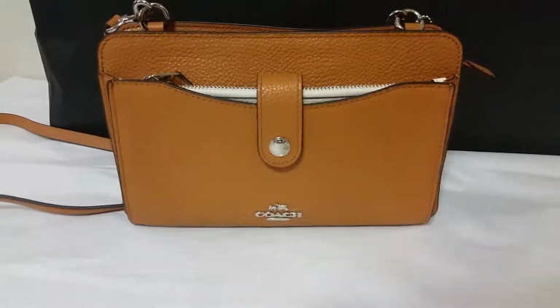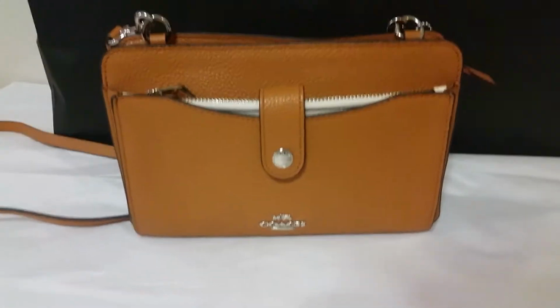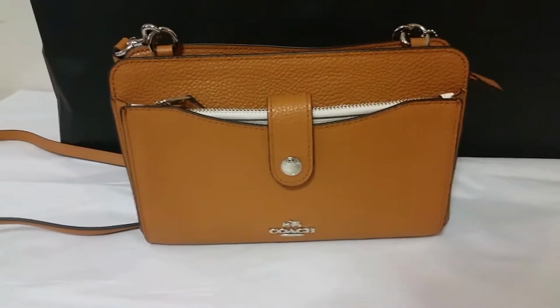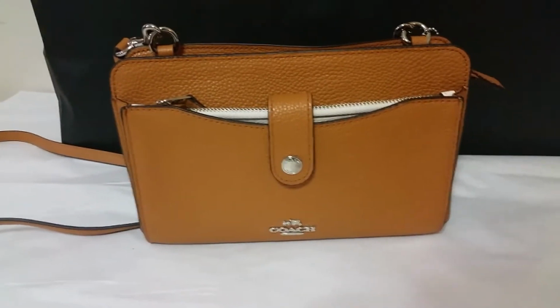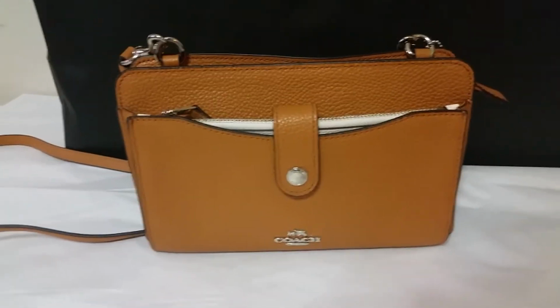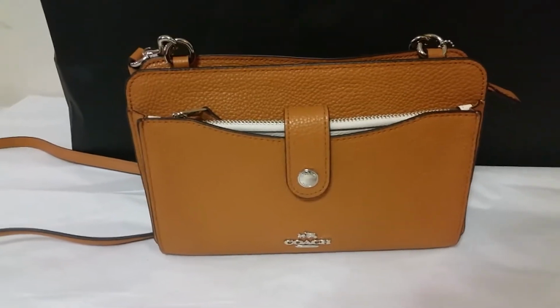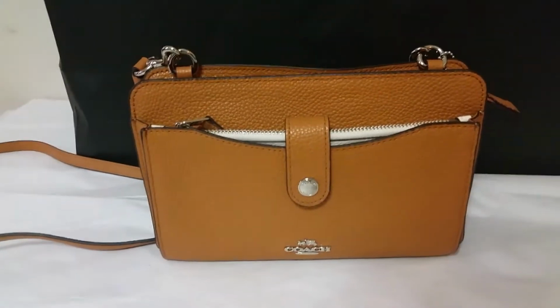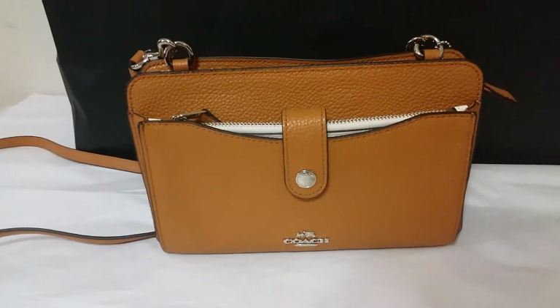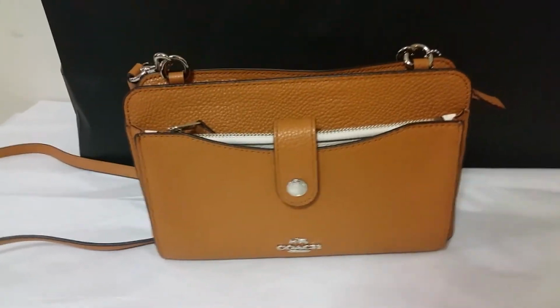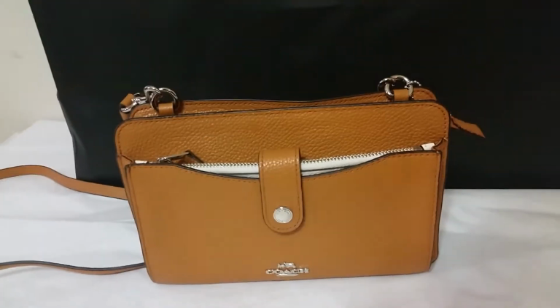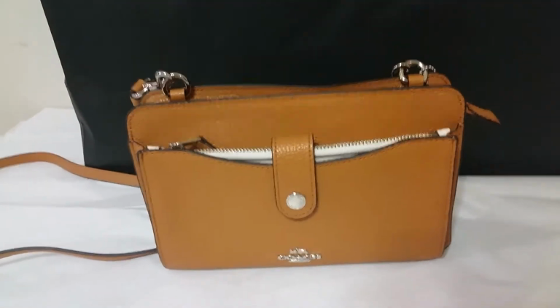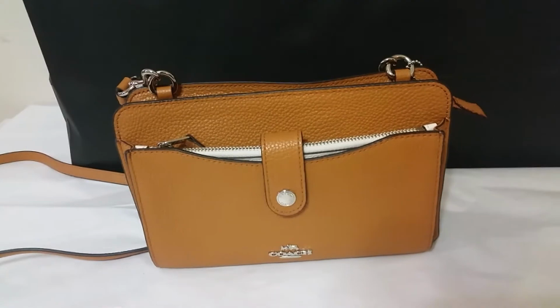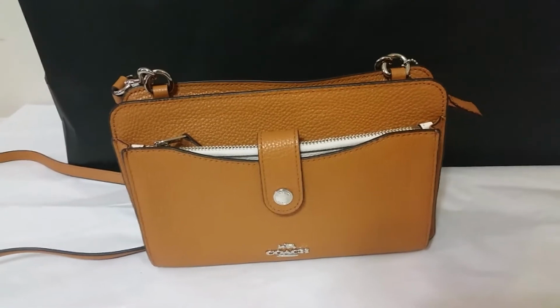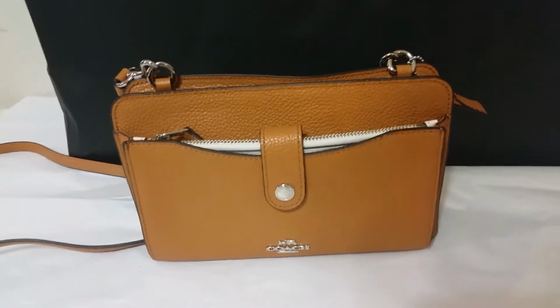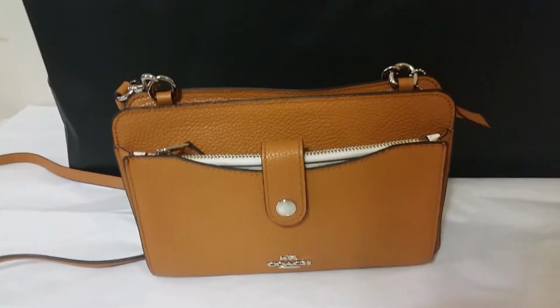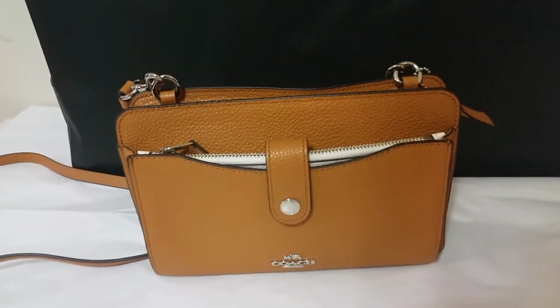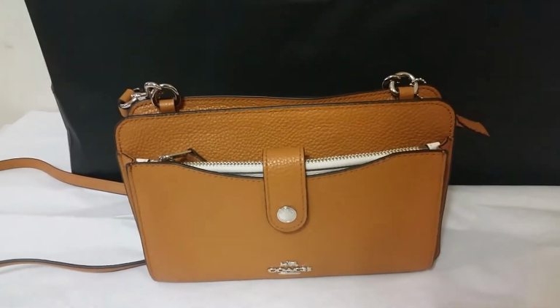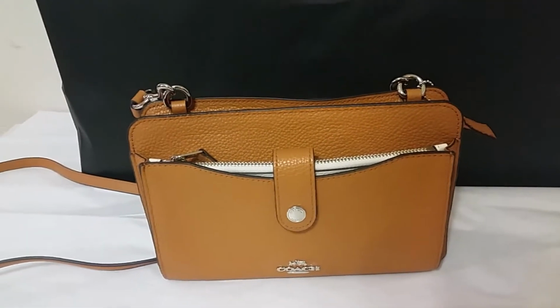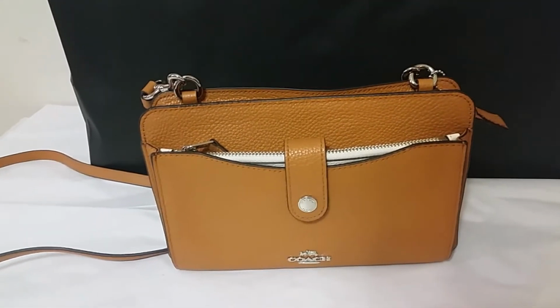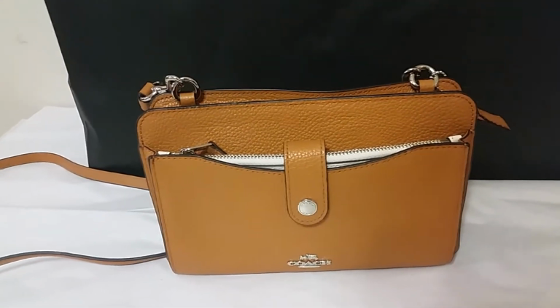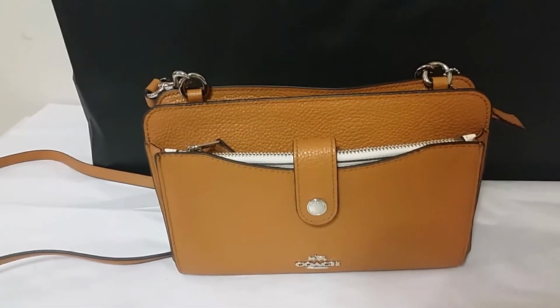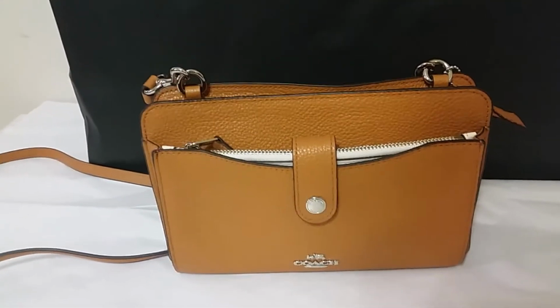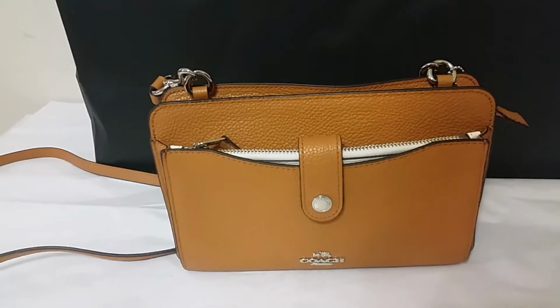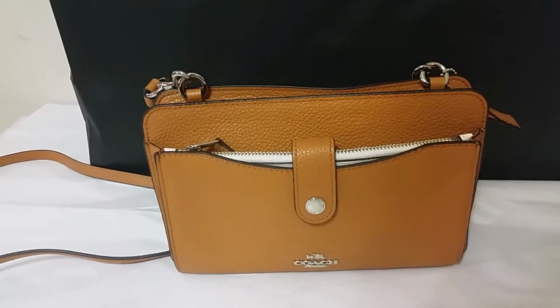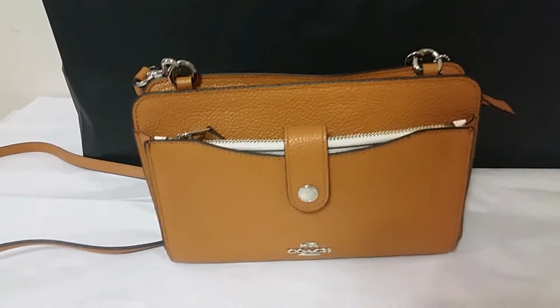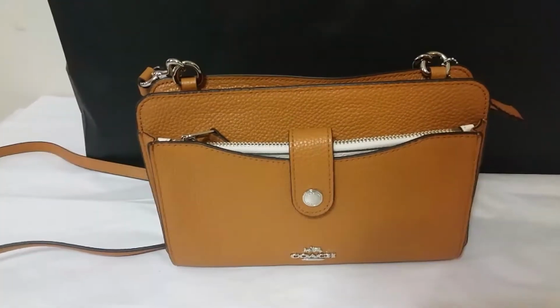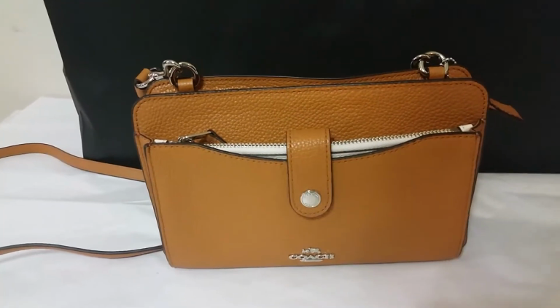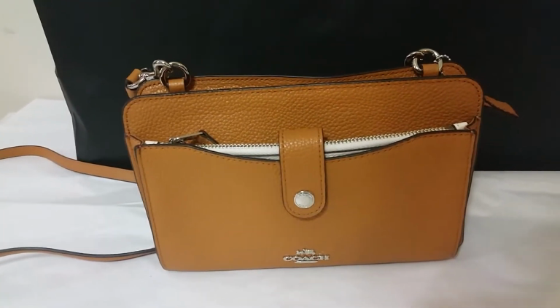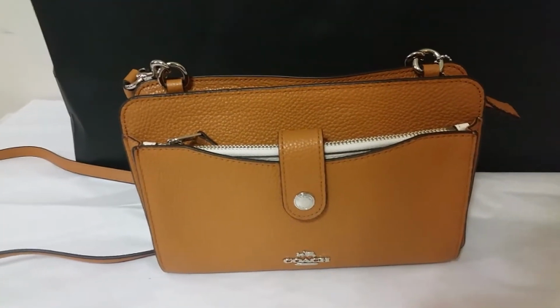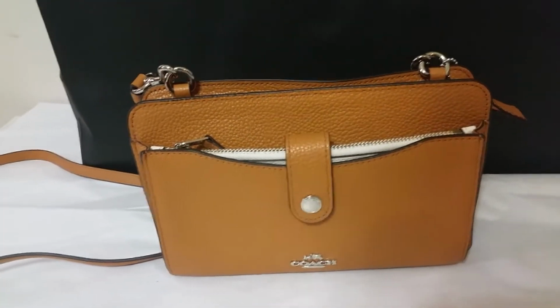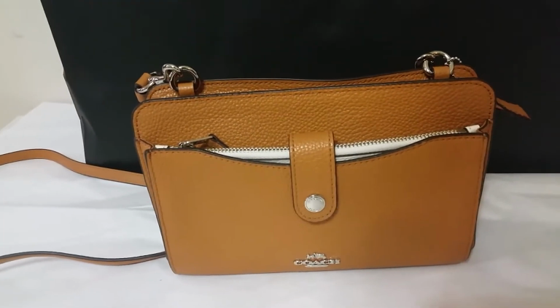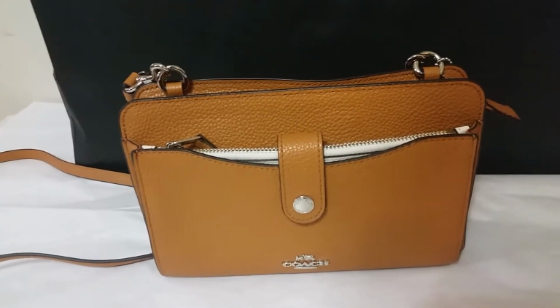Hi everyone, thank you for watching. This is Vijay with JK World and I am sharing with you the pop-up messenger crossbody bag in color block leather. This is by Coach and it retails for $175.